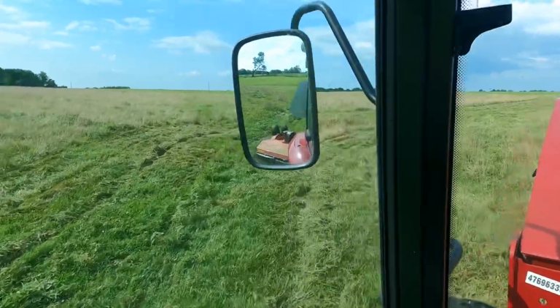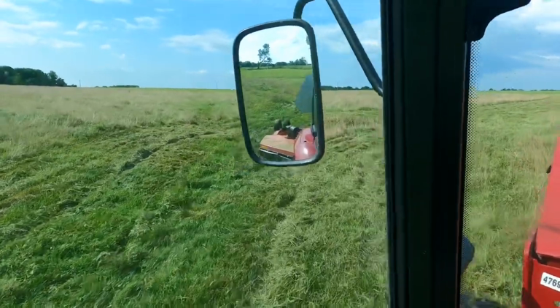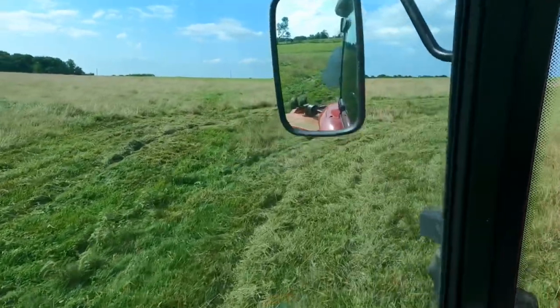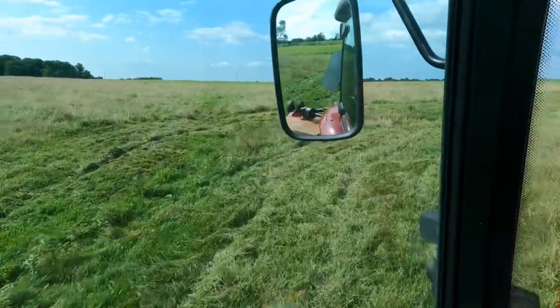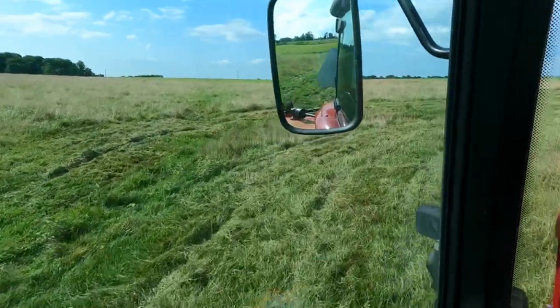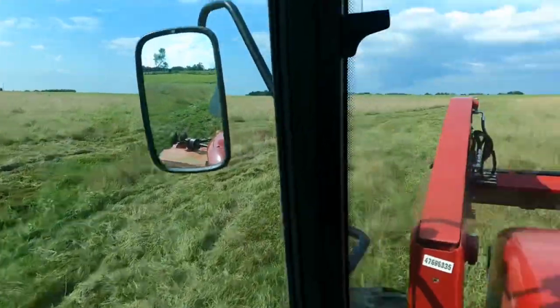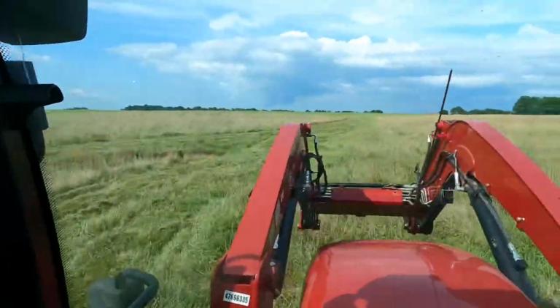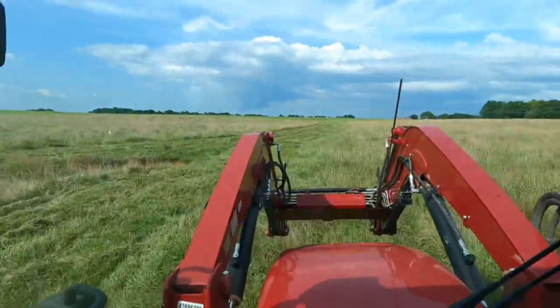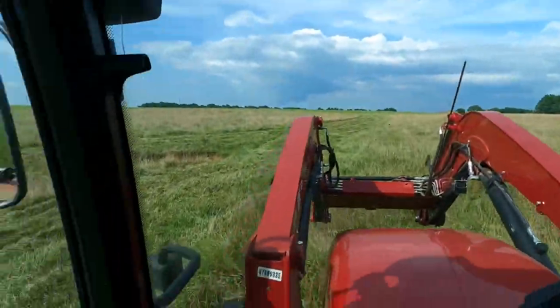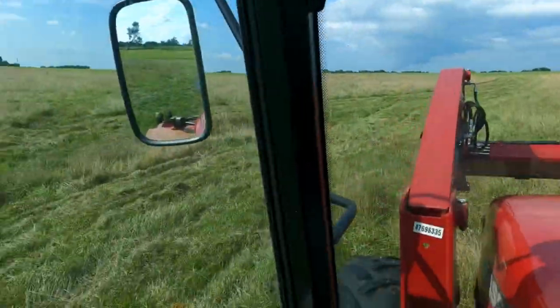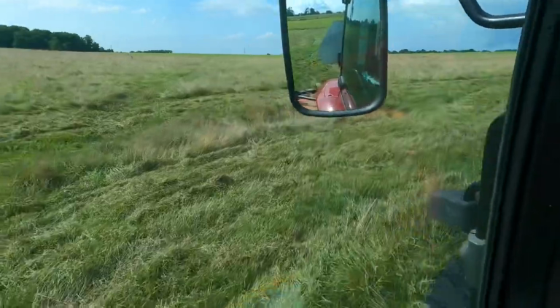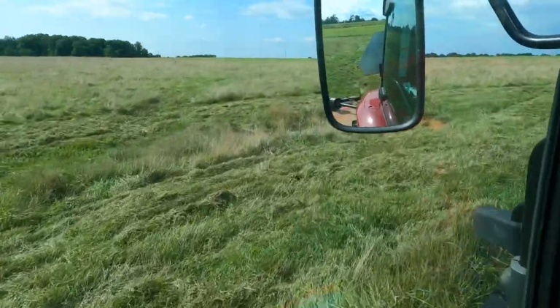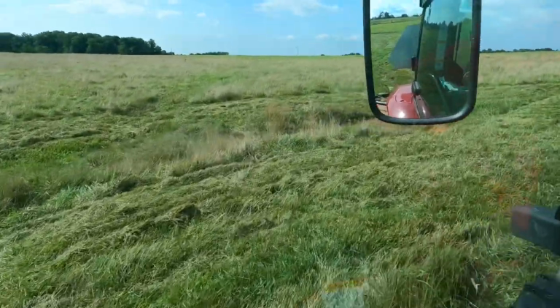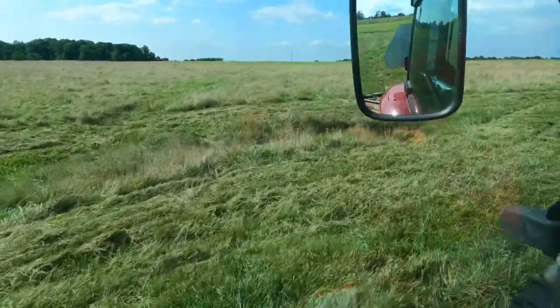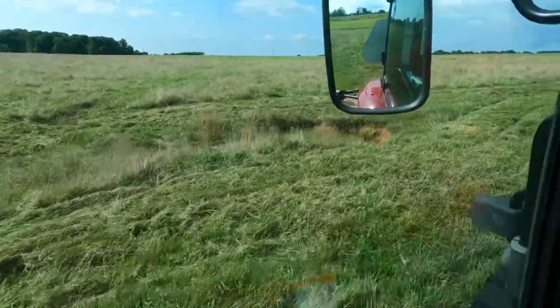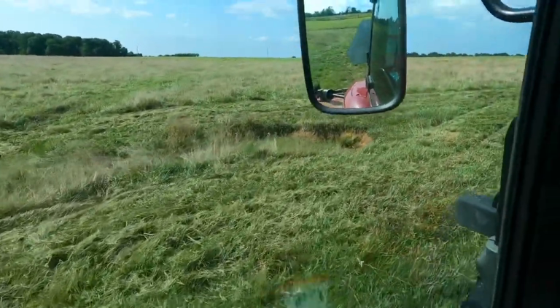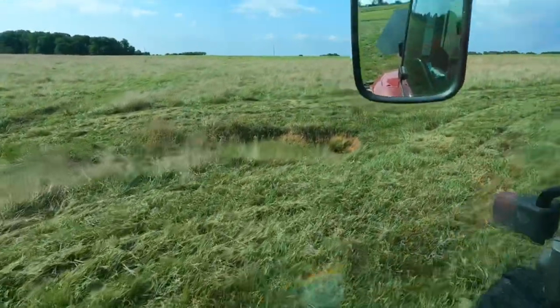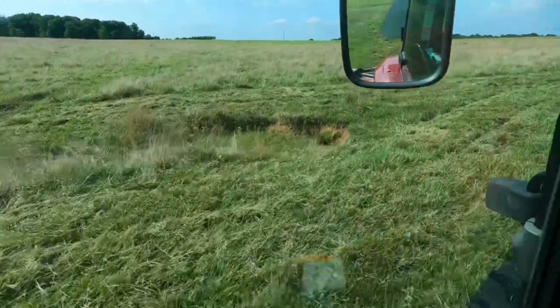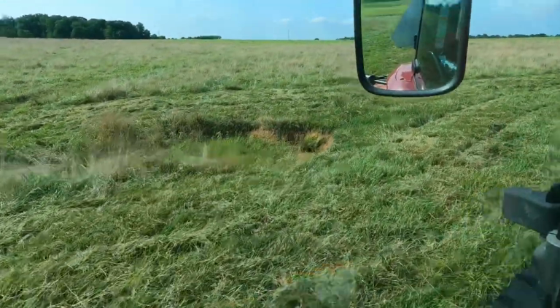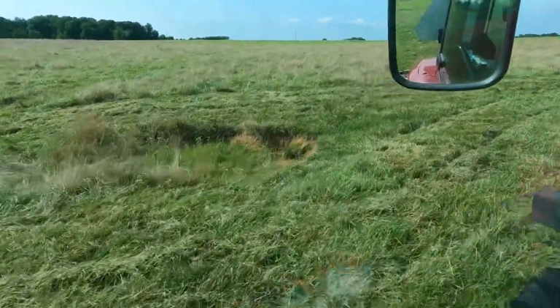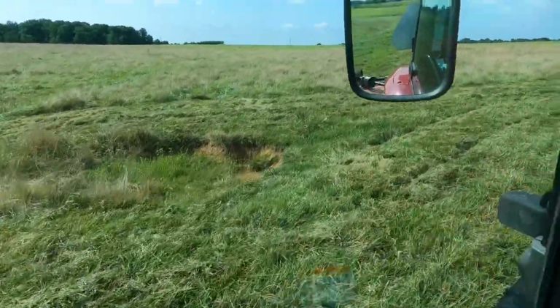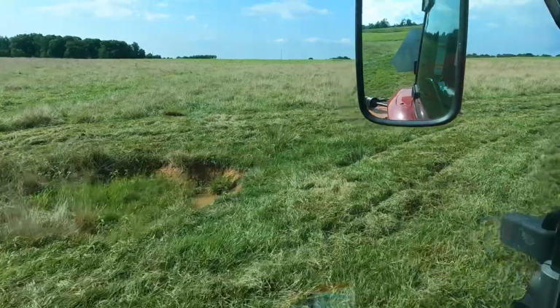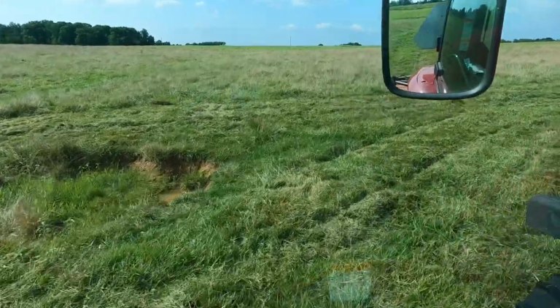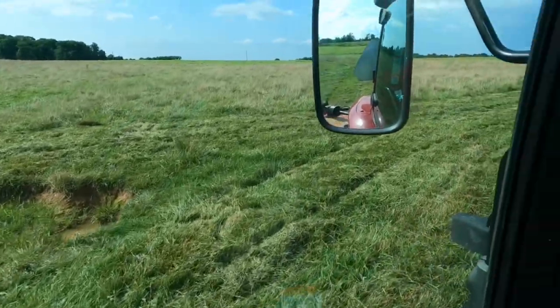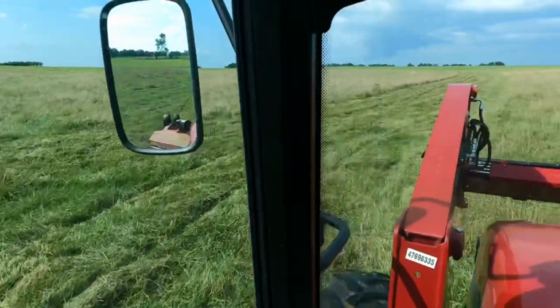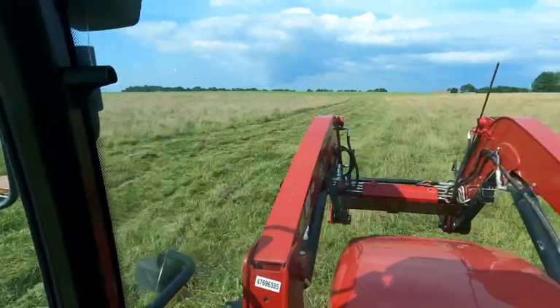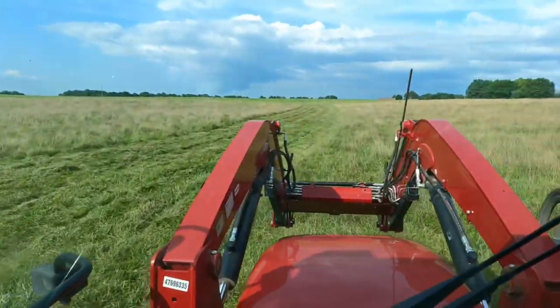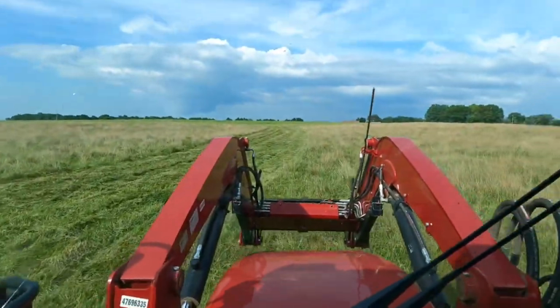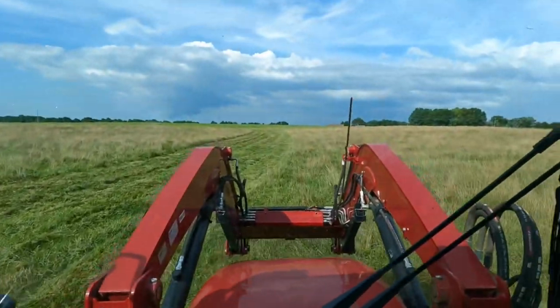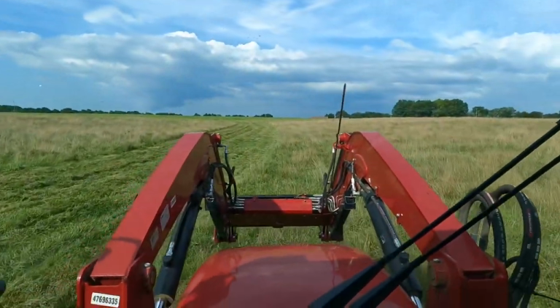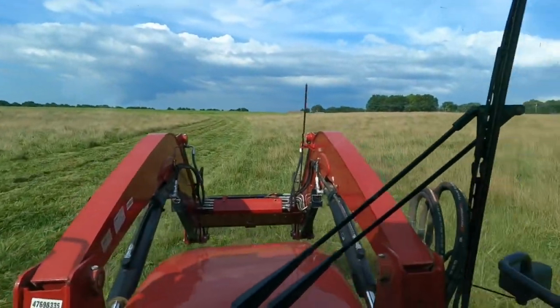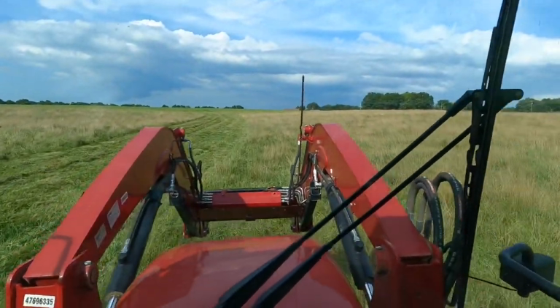I split the field here in half. There is a hole right there — a little ditch leading down to it. Something else I'm going to talk about.